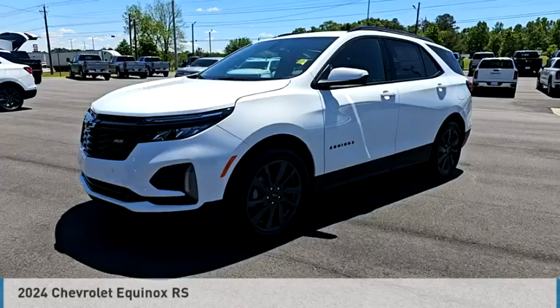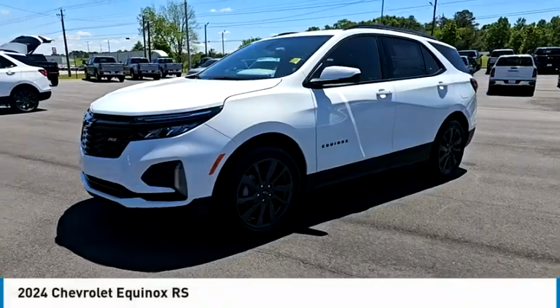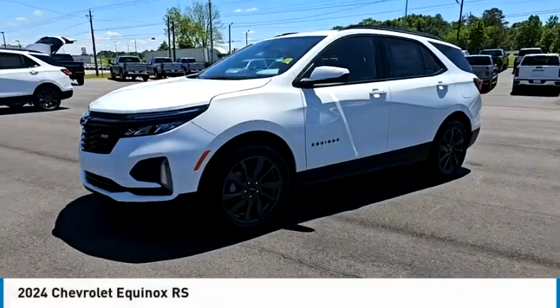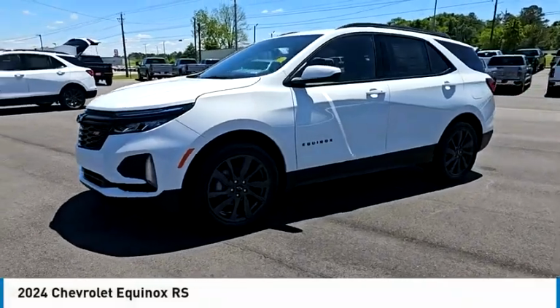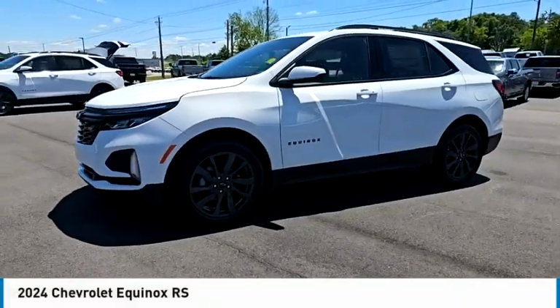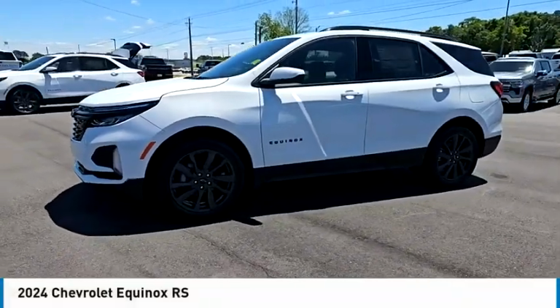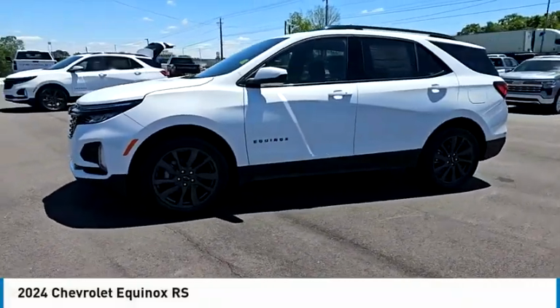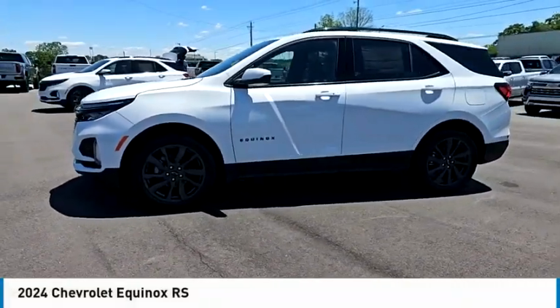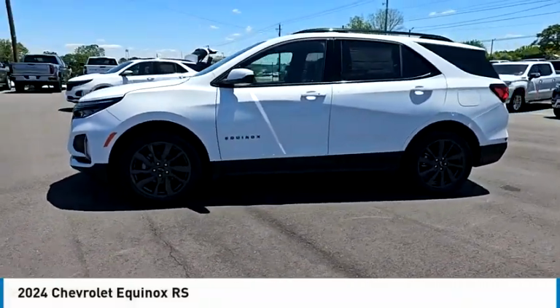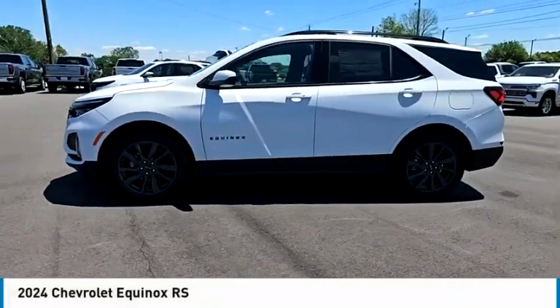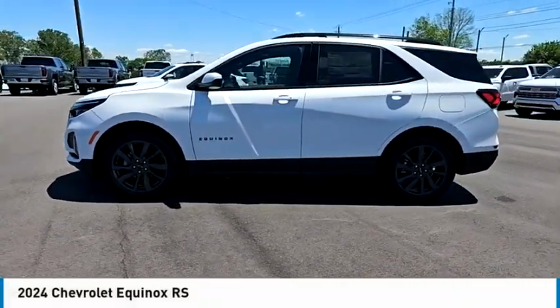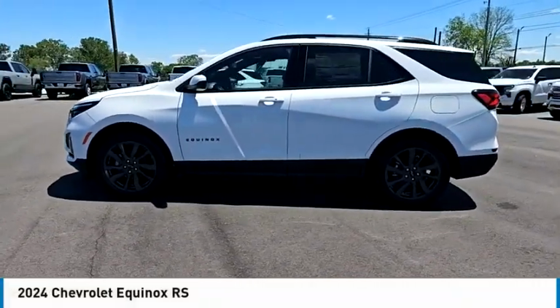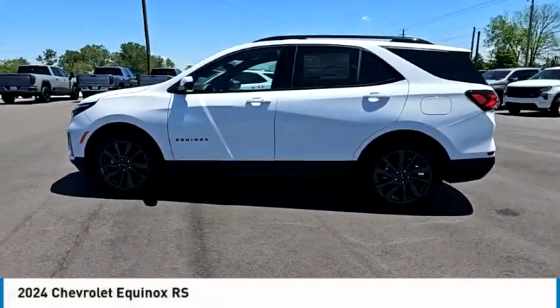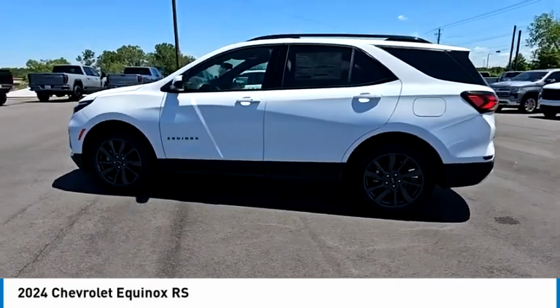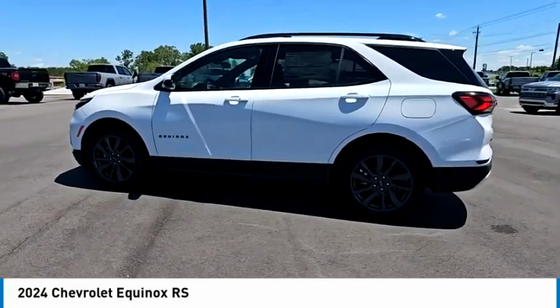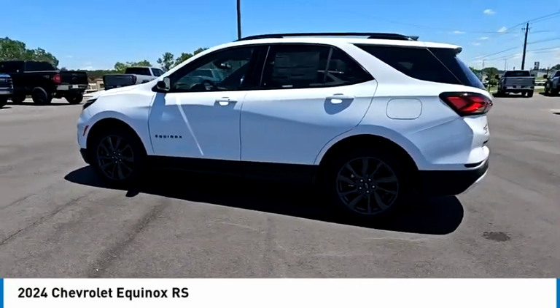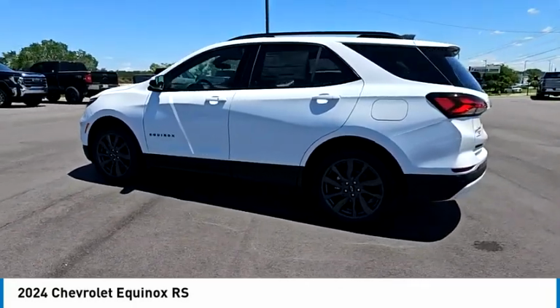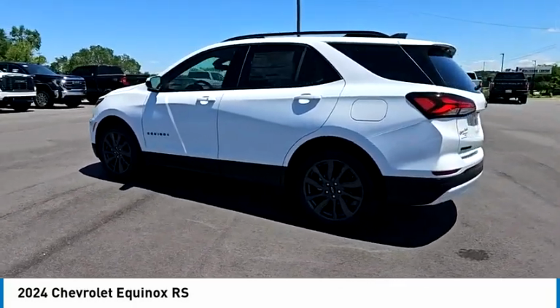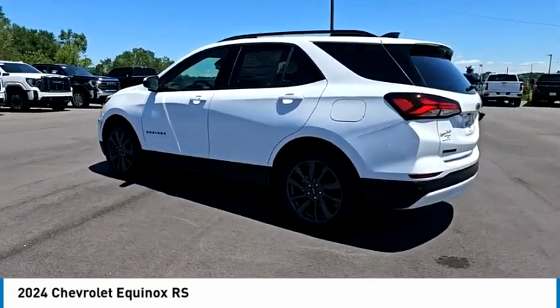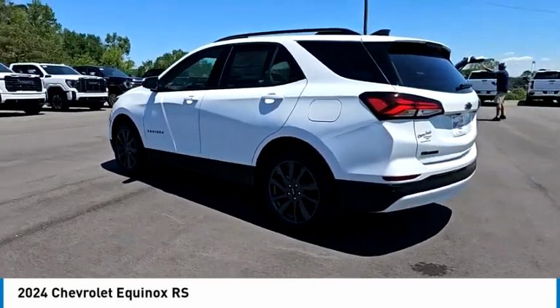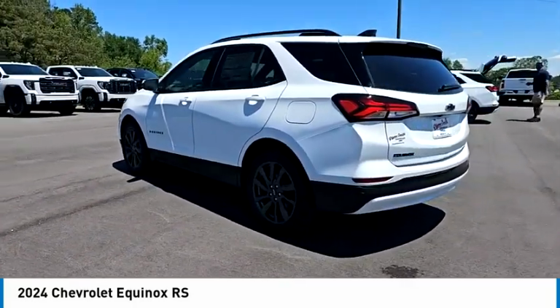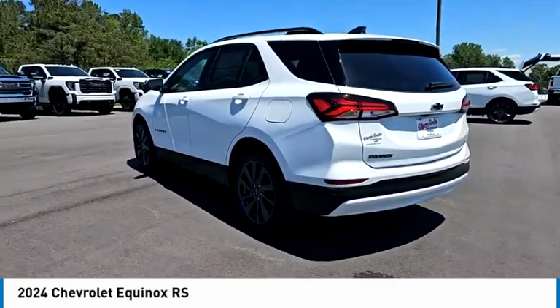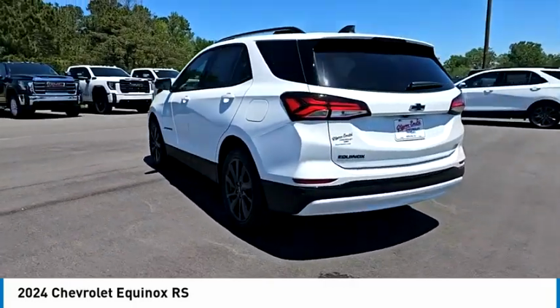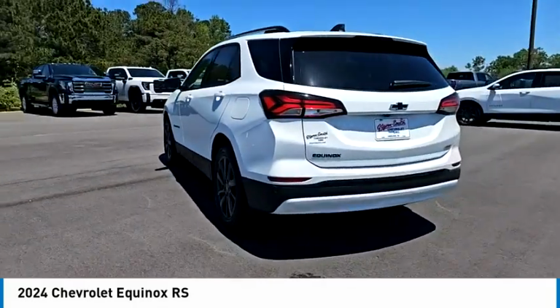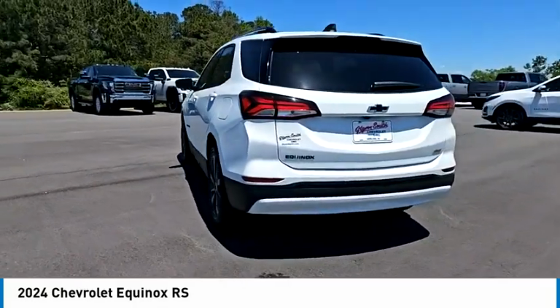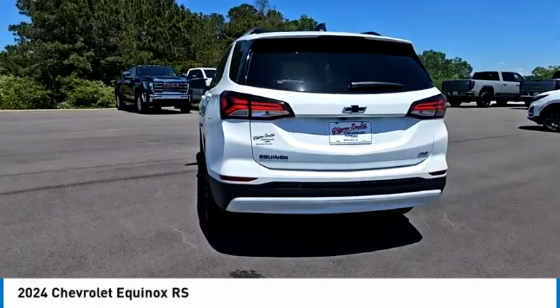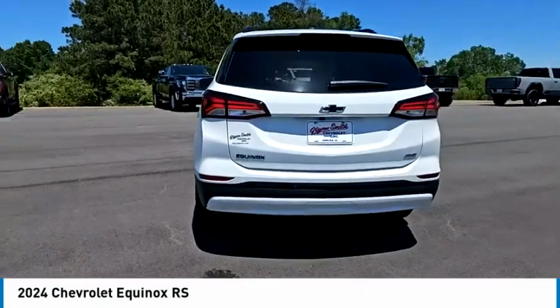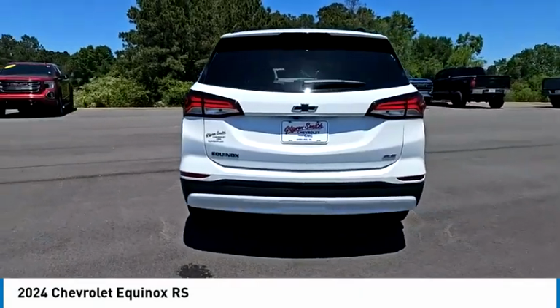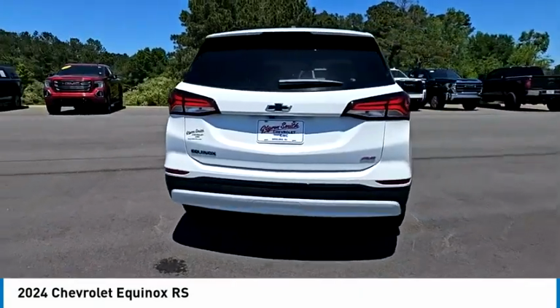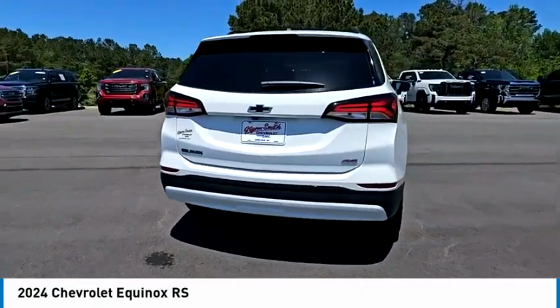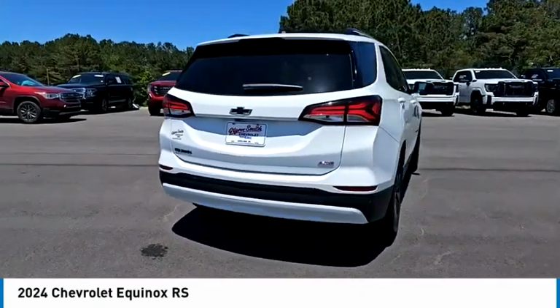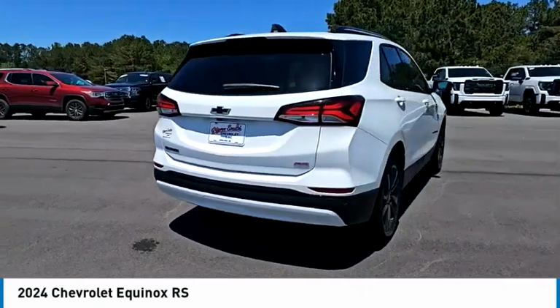Stop by and take a look at the 2024 Equinox. Fuel efficiency, safety, and value equals the Chevy Equinox. Here are some of this vehicle's great options.